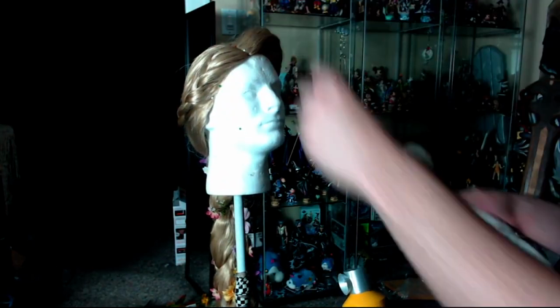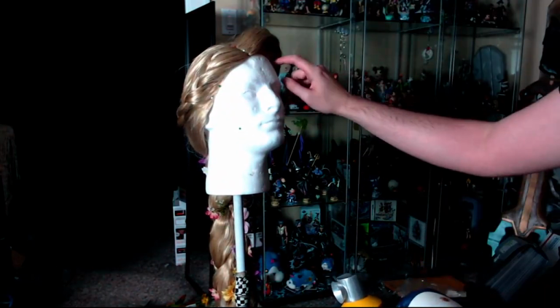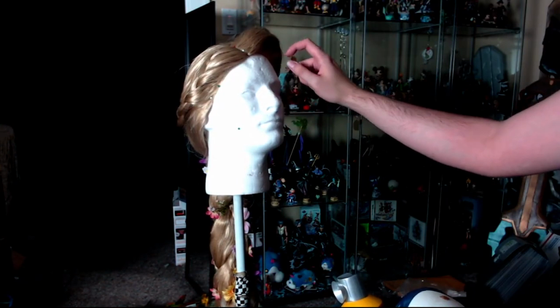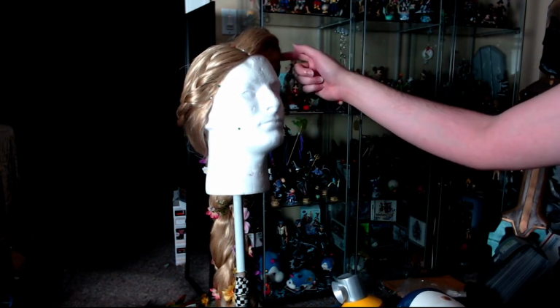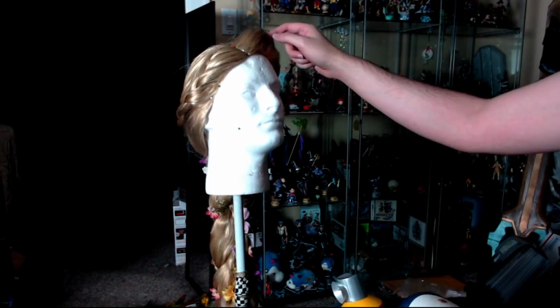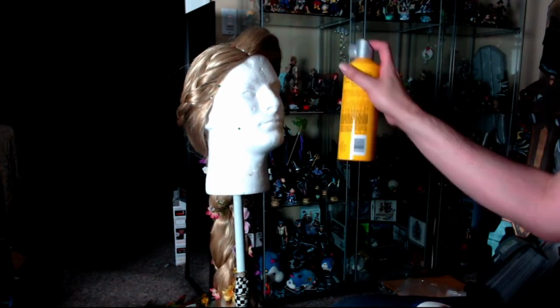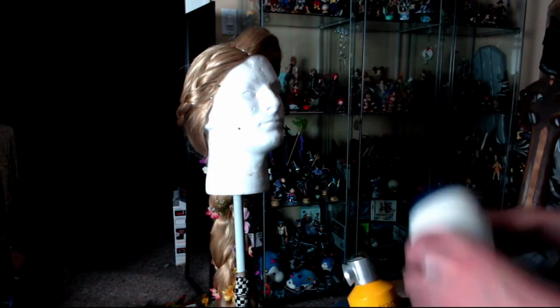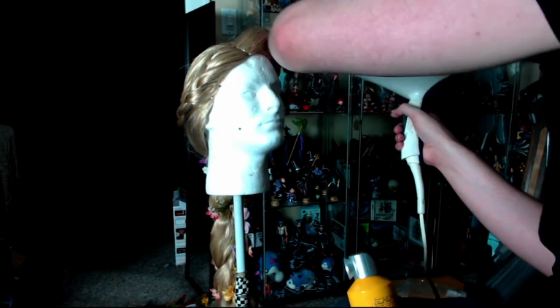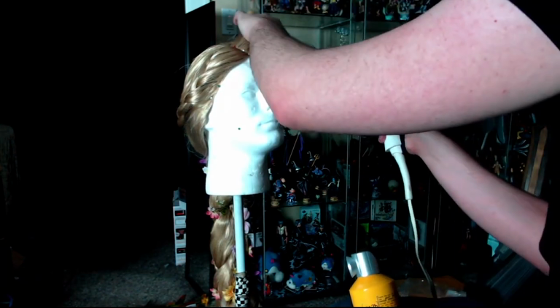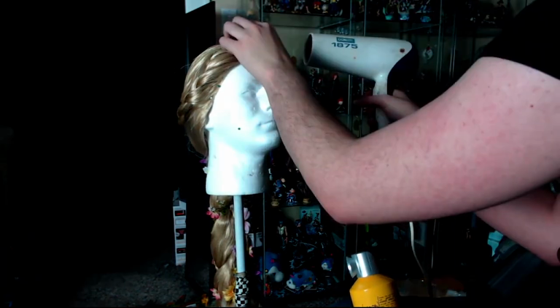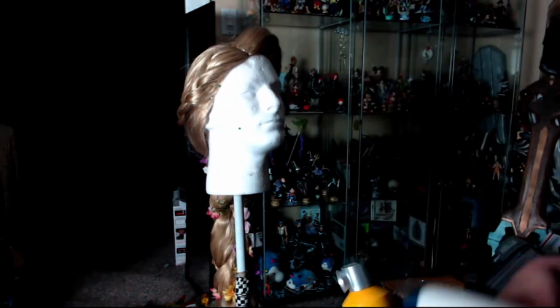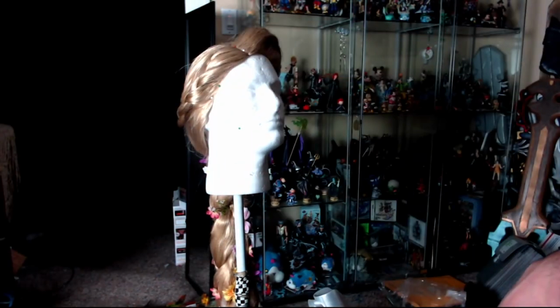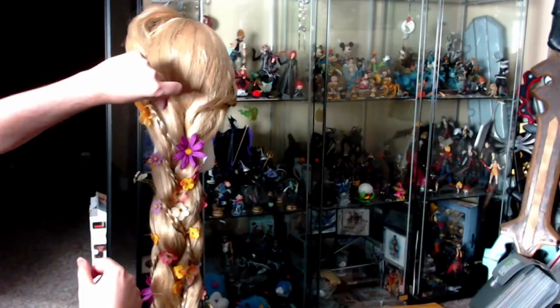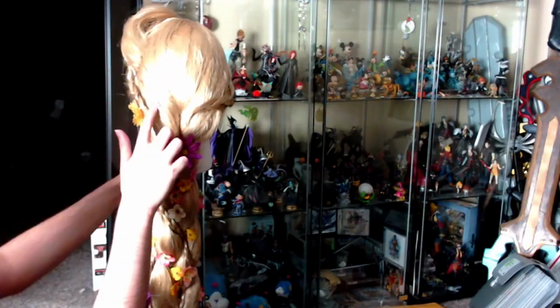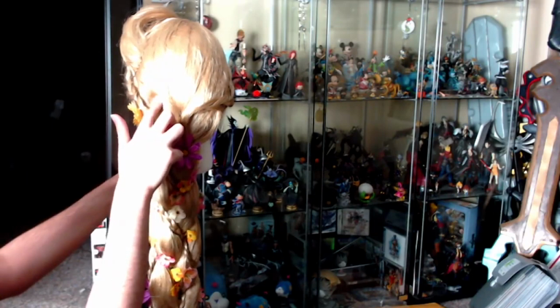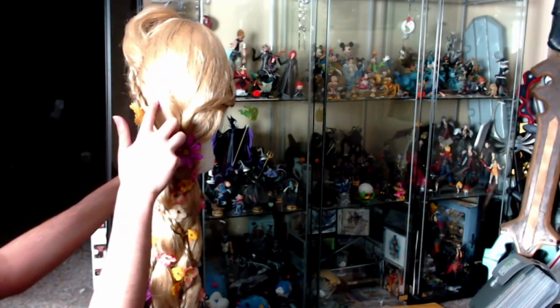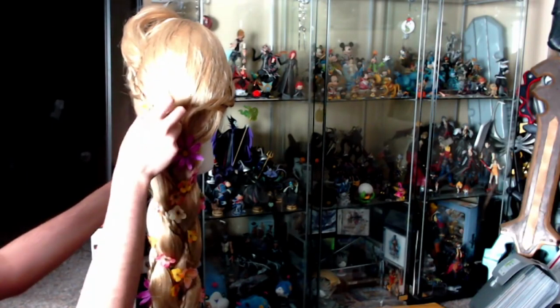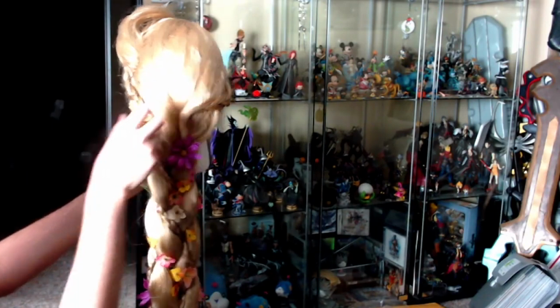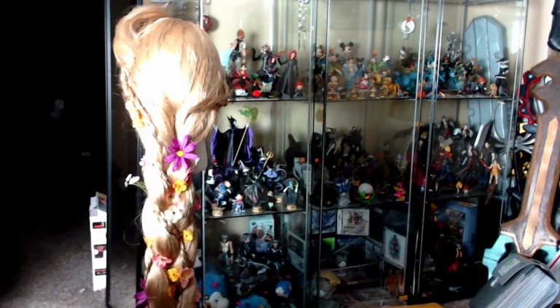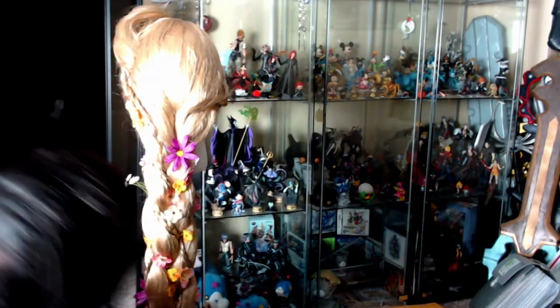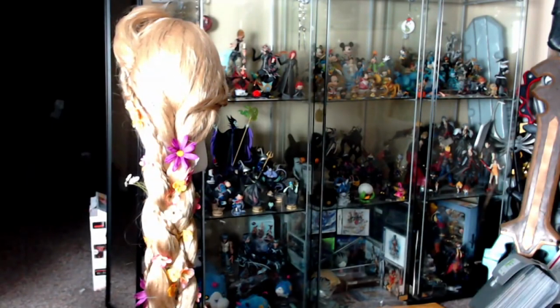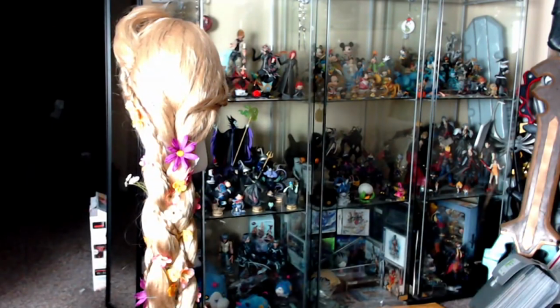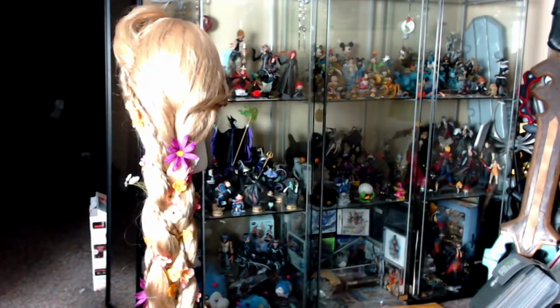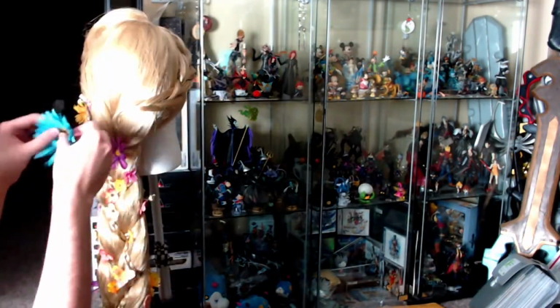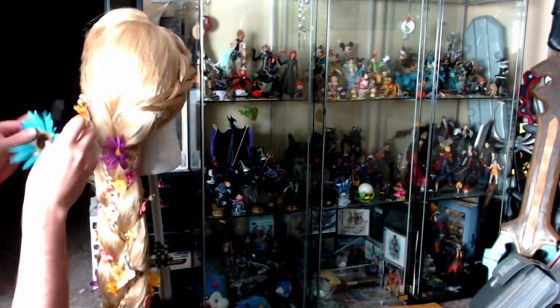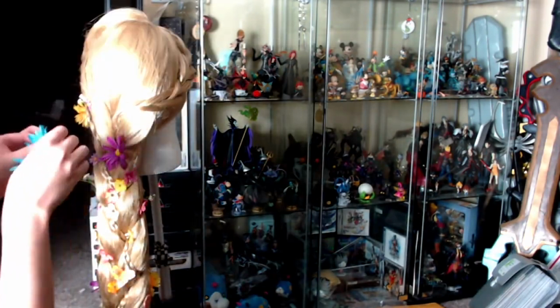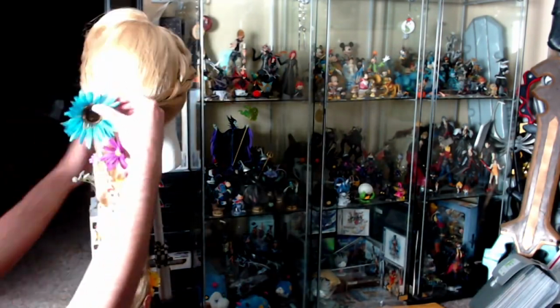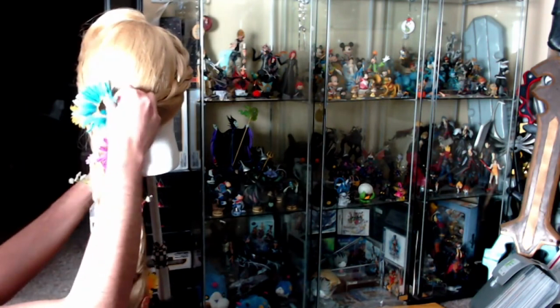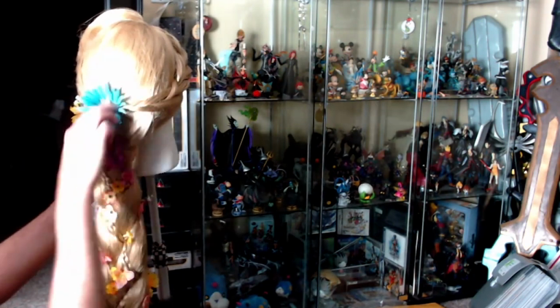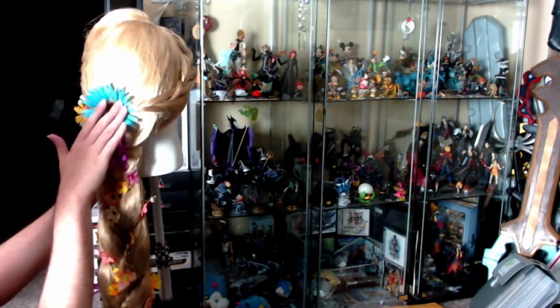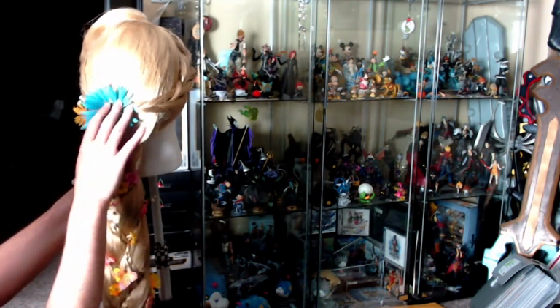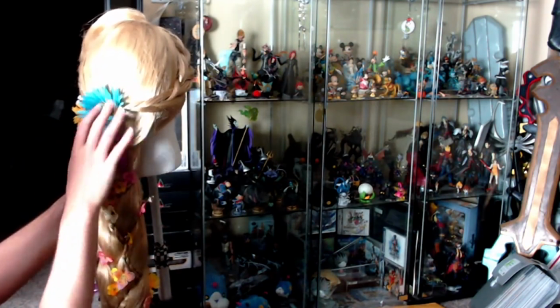Now that your bangs are fixed up and the braids are in place, you can put in the last adjustments of your flowers. Put flowers on the braids on the side of the wig, and take your big flower for the centerpiece and place that over where the two braids meet at the front.